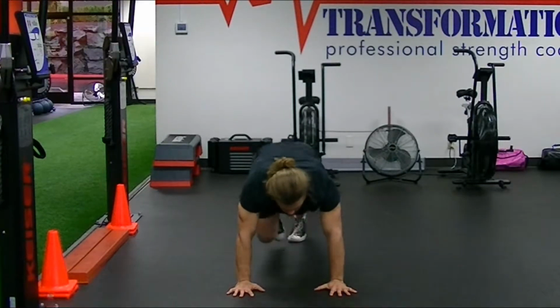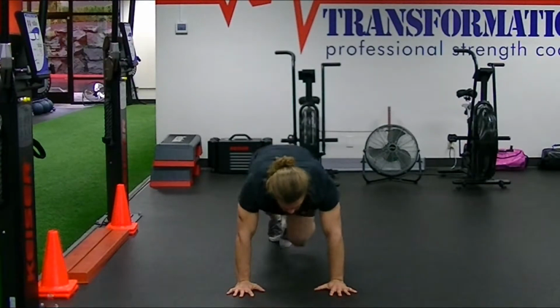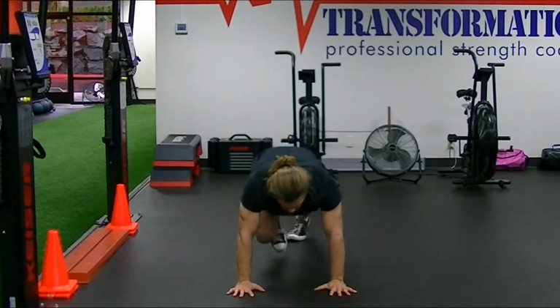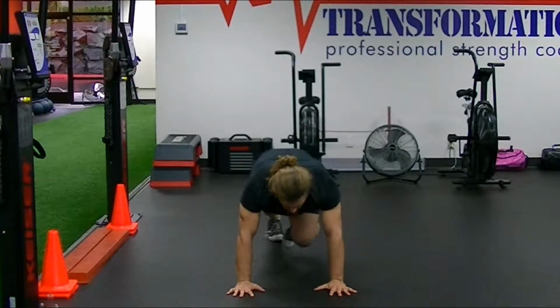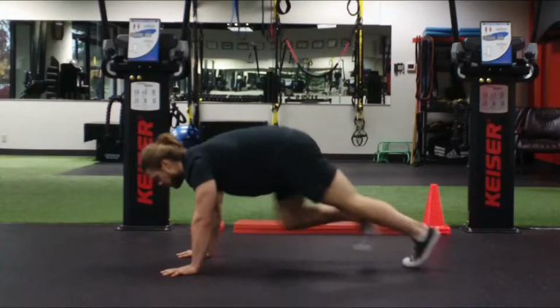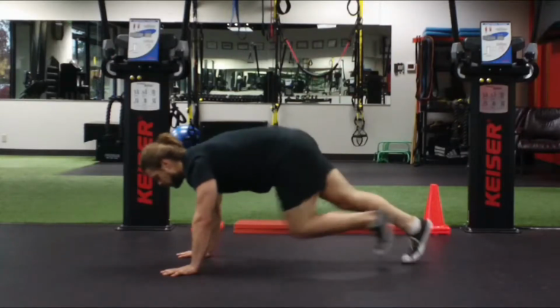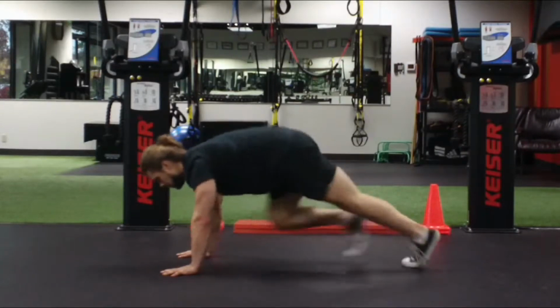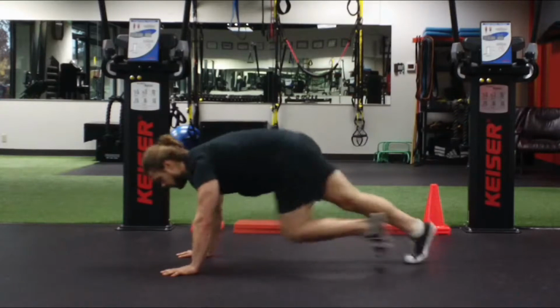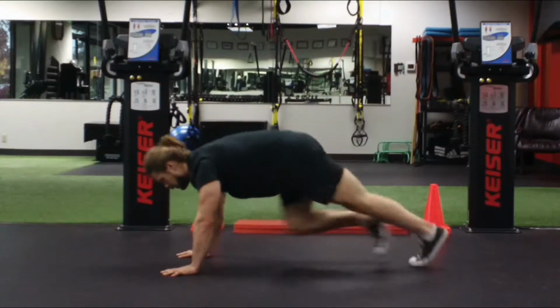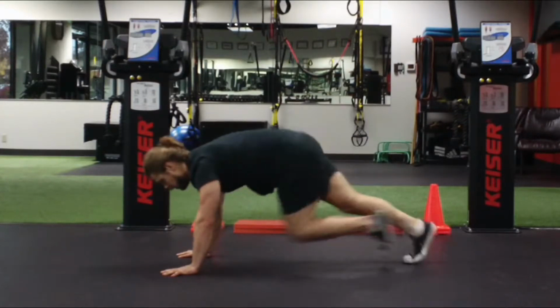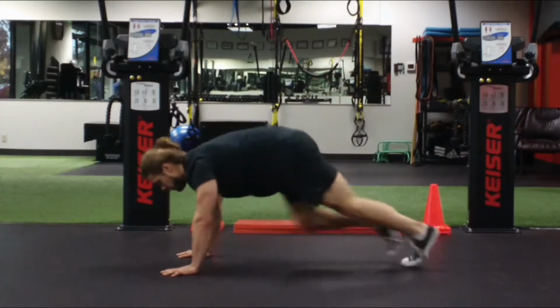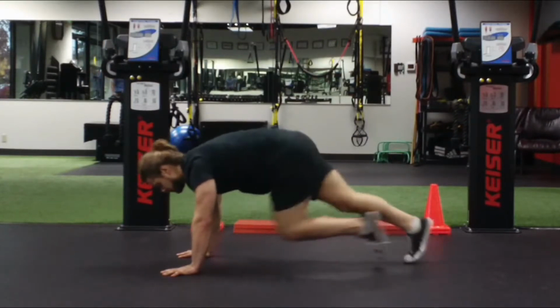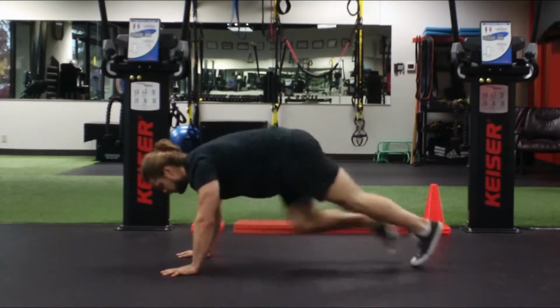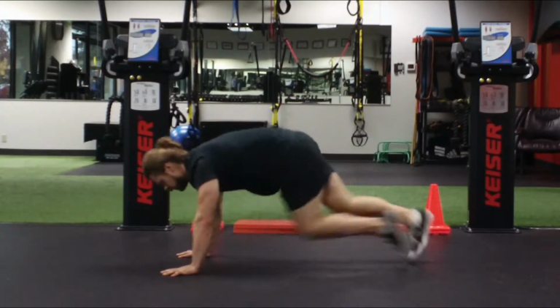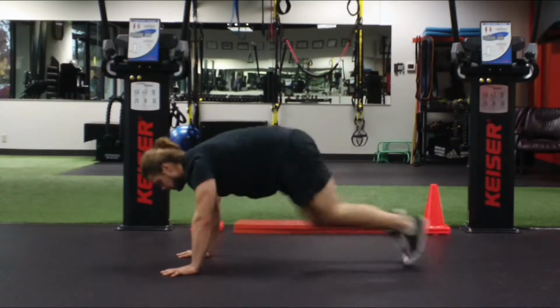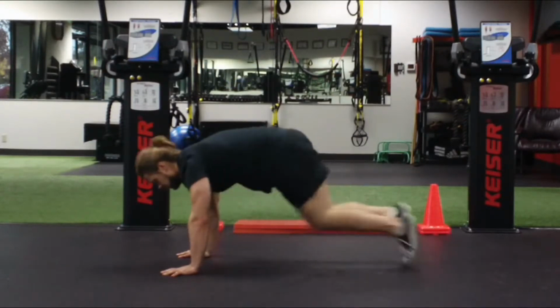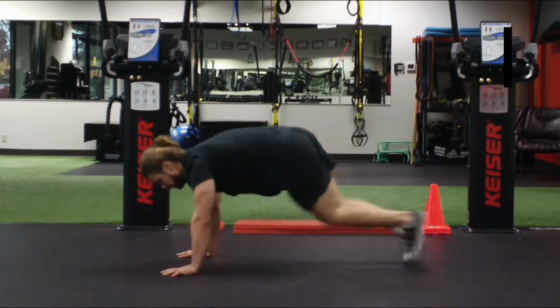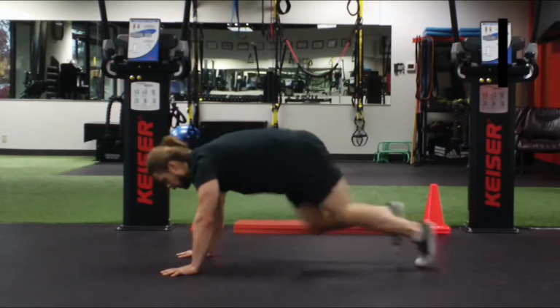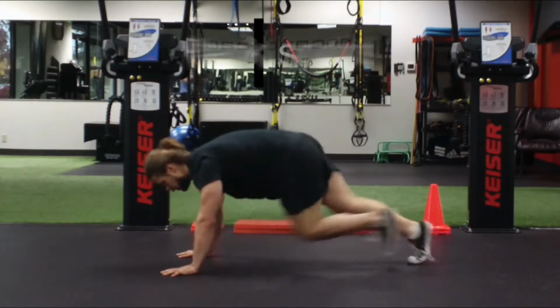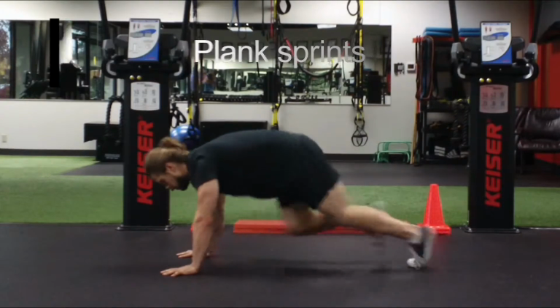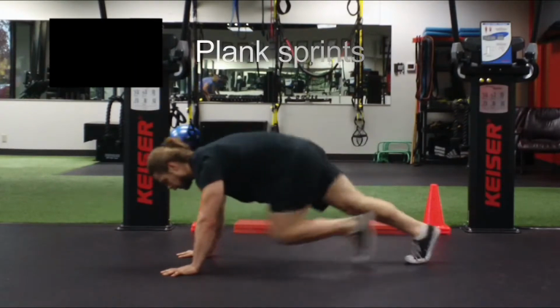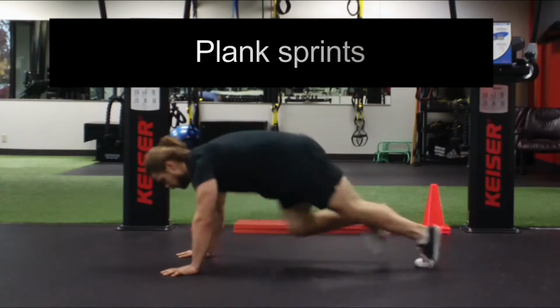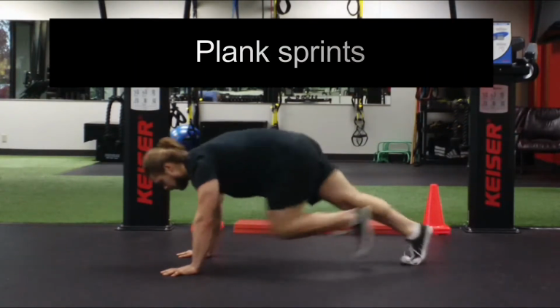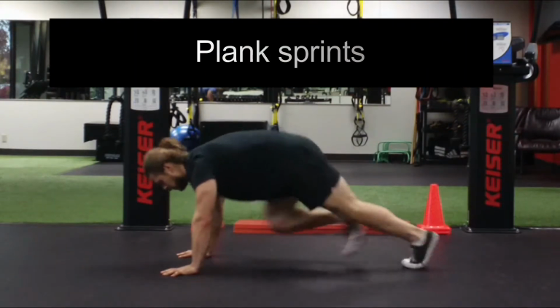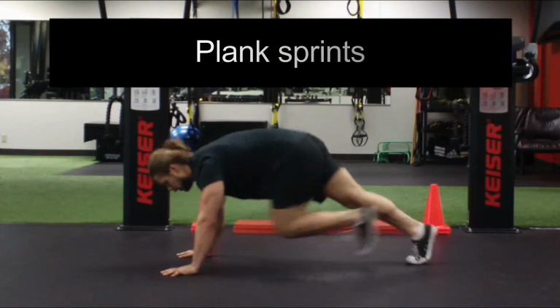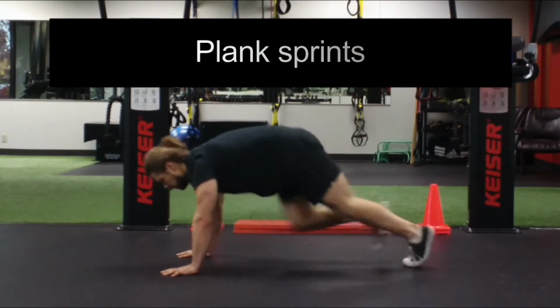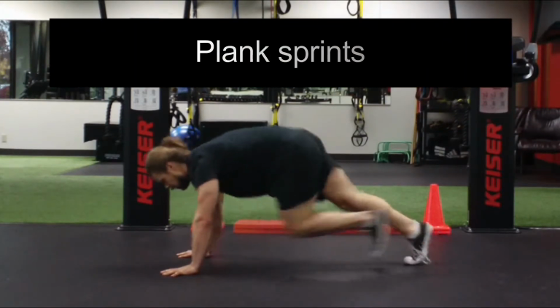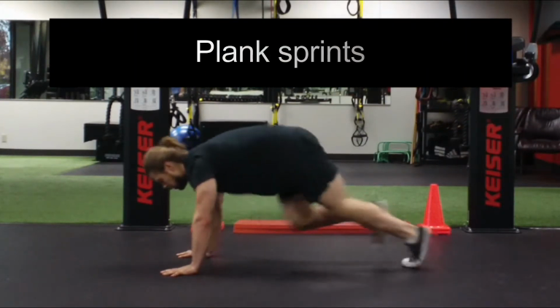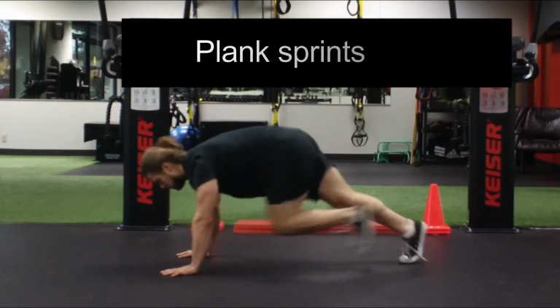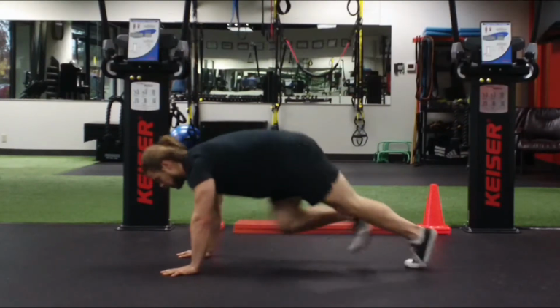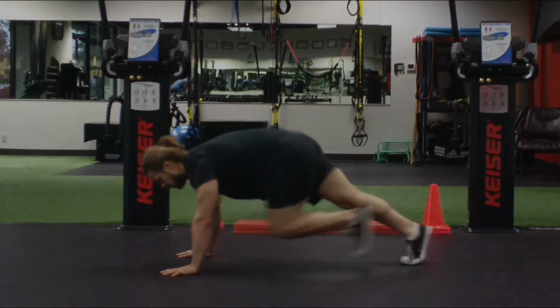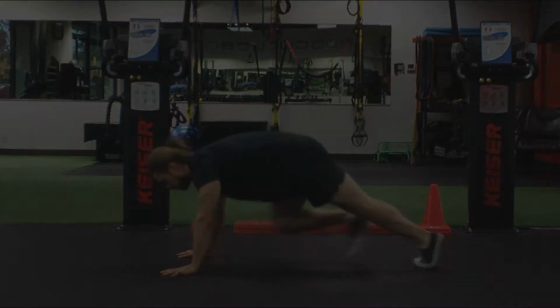We're putting all the weight on our hands, stabilizing our core and our shoulders, and then performing a running style pattern on our high knees. One foot is going back and the other knee is coming forward, and we're just repeating that pattern.